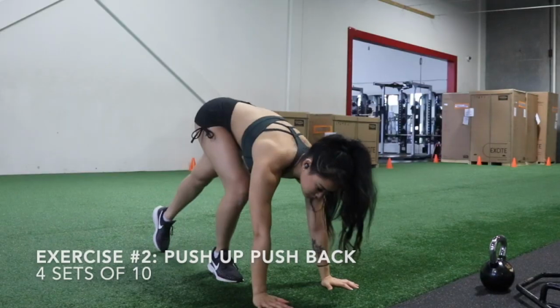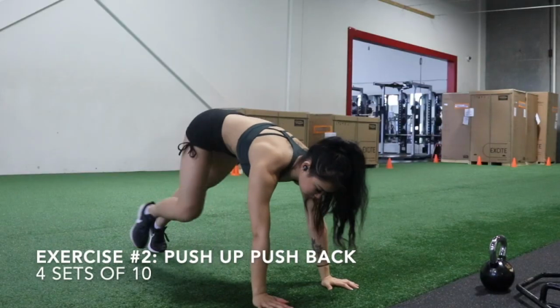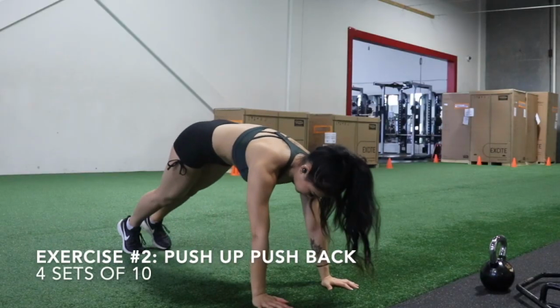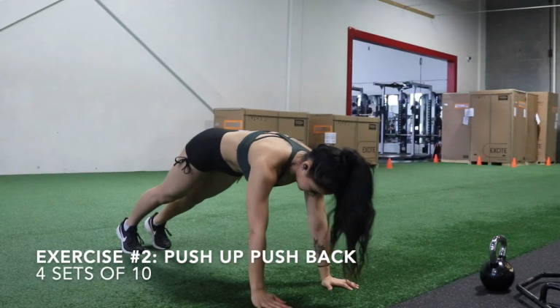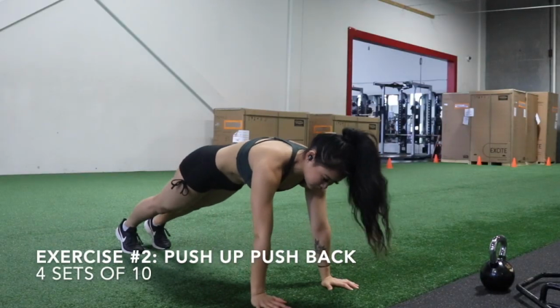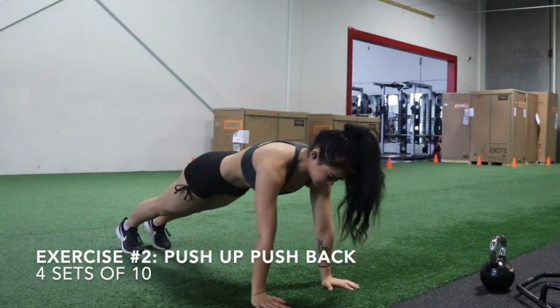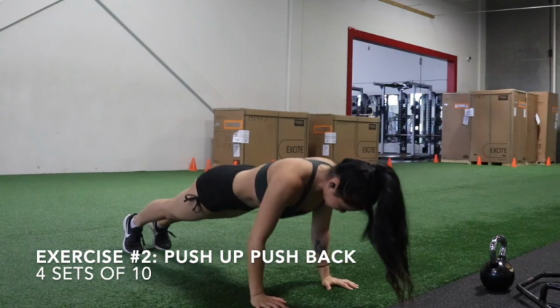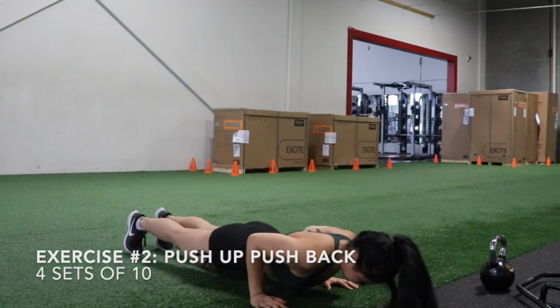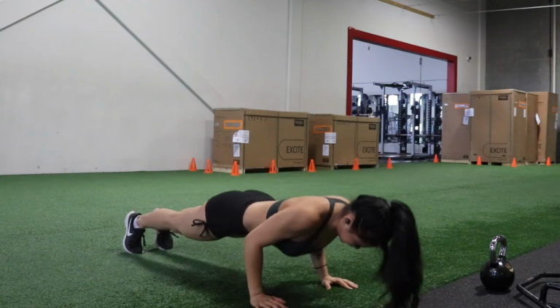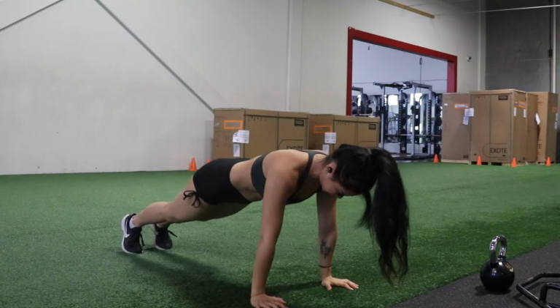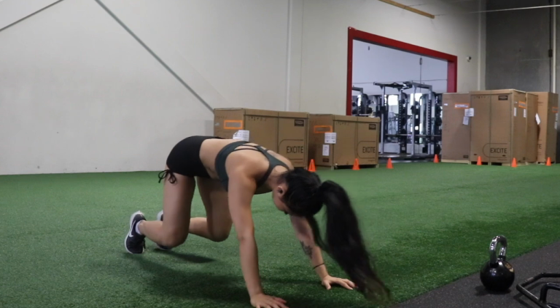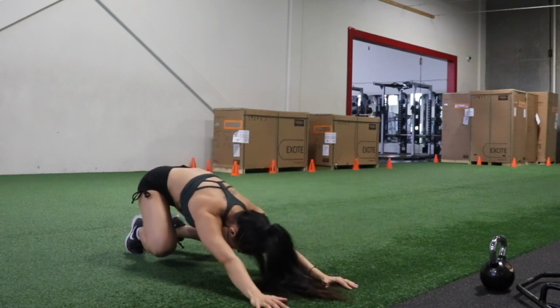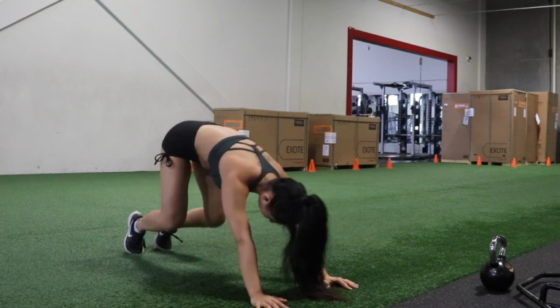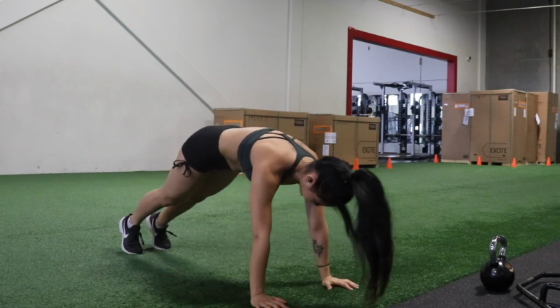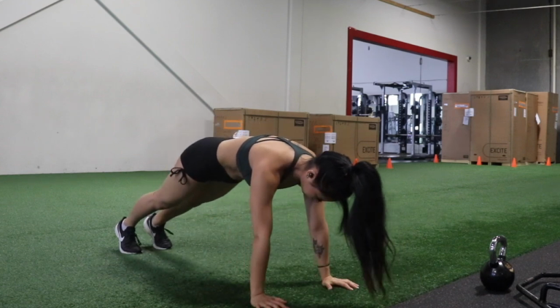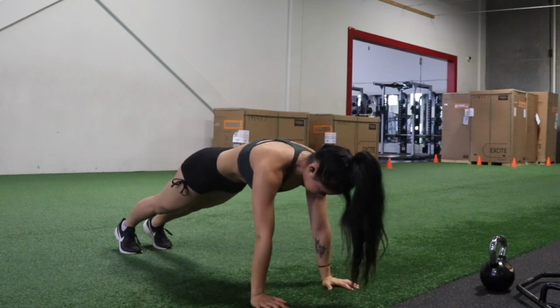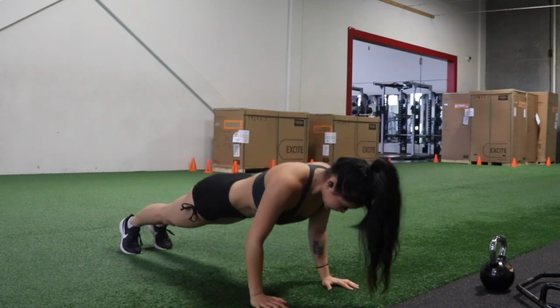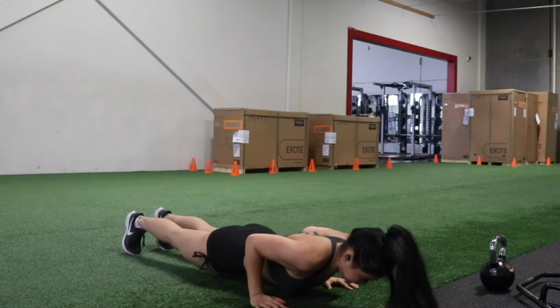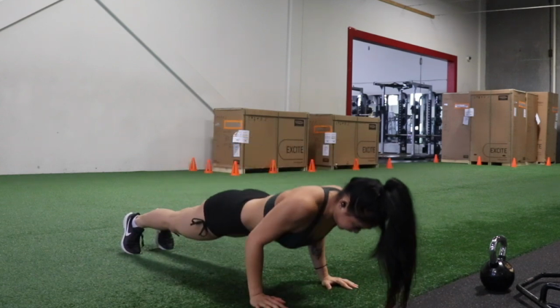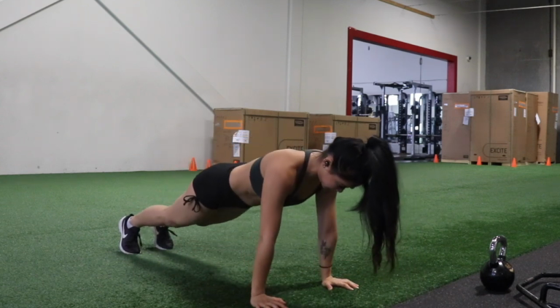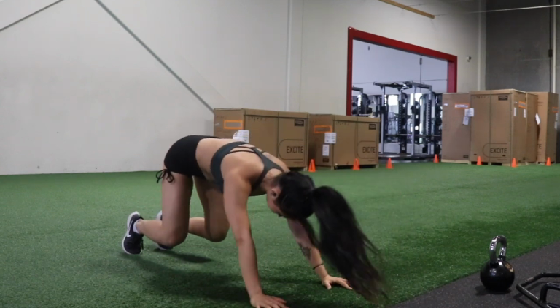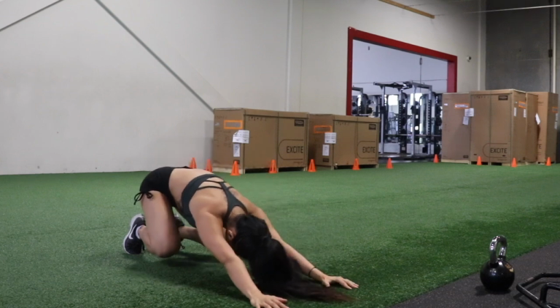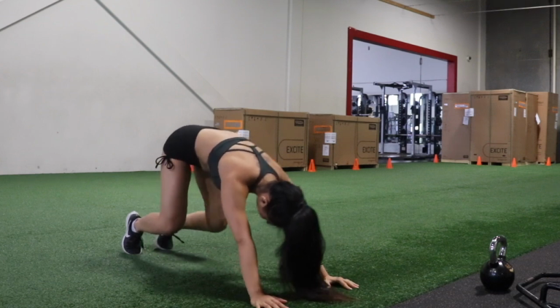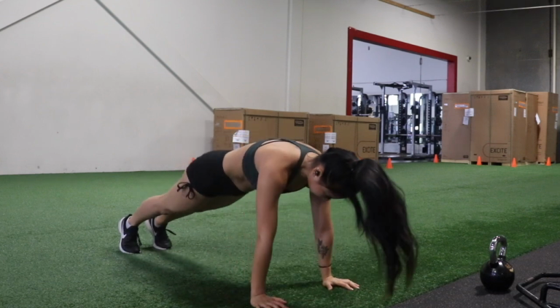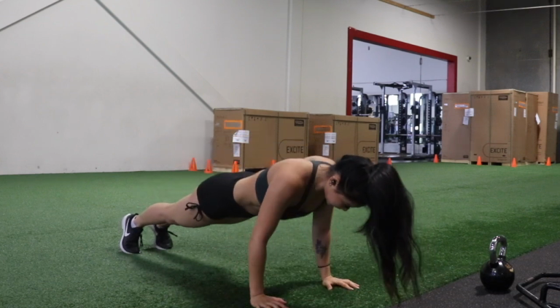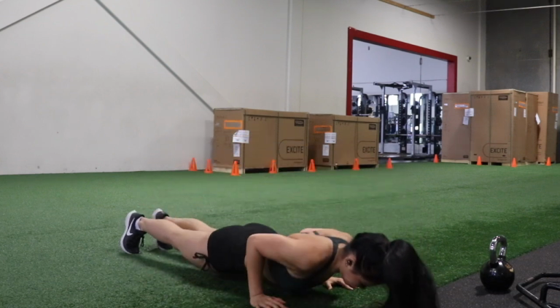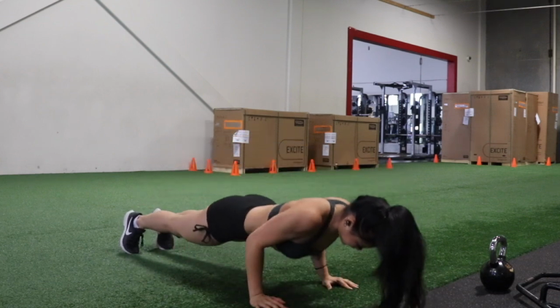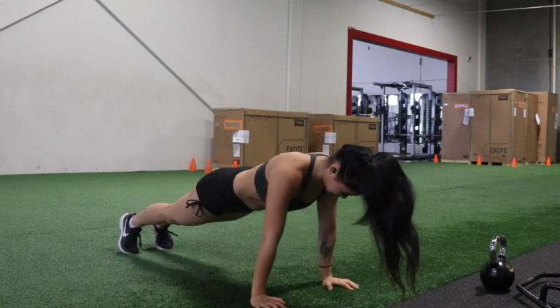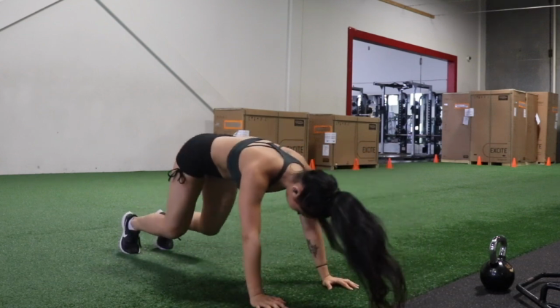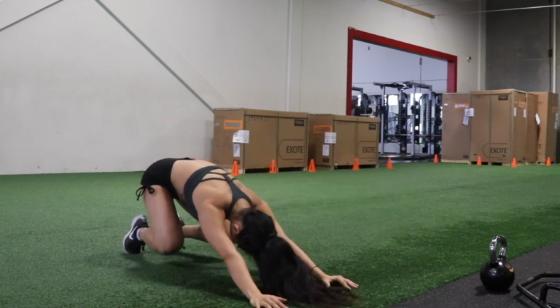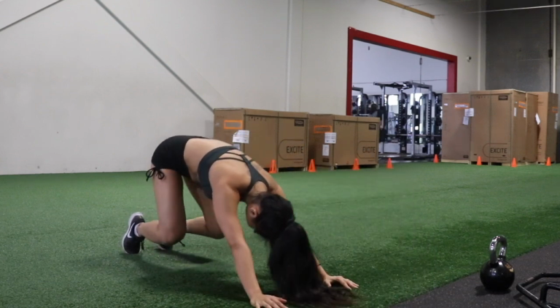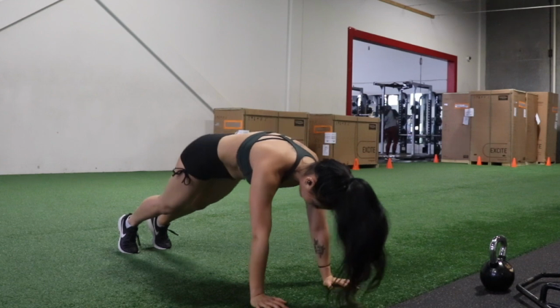Exercise two is called a push-up push-back. The exercise is exactly as it sounds — you're going to do a push-up and then push back while bending your knees without letting them touch the ground. This is just a bodyweight movement, but it targets both upper and lower body and will for sure get your arms and your quads burning.